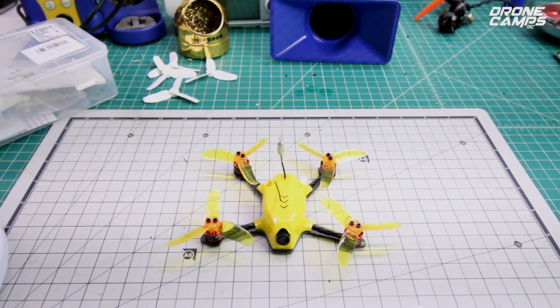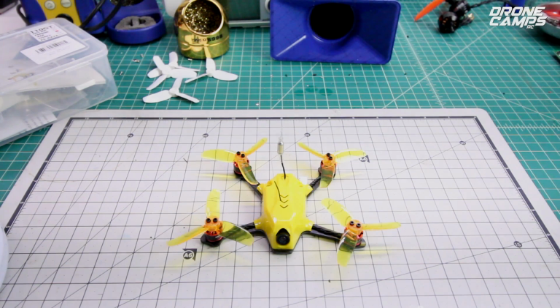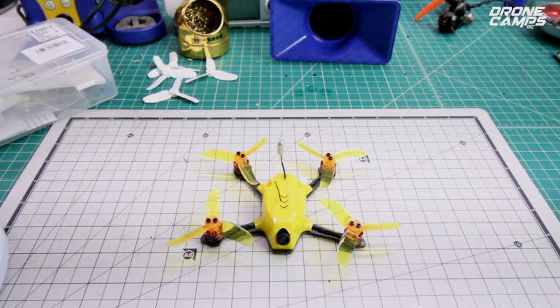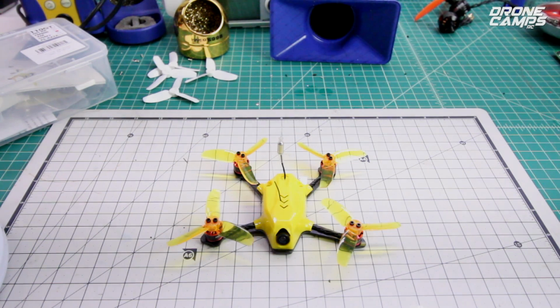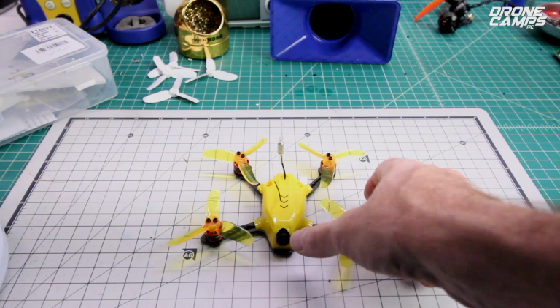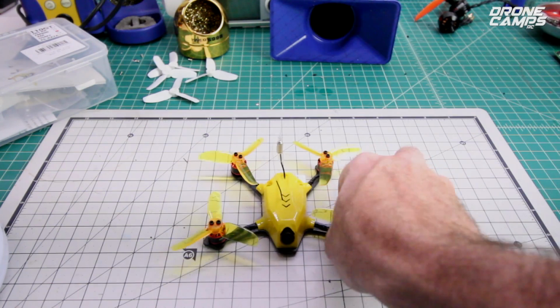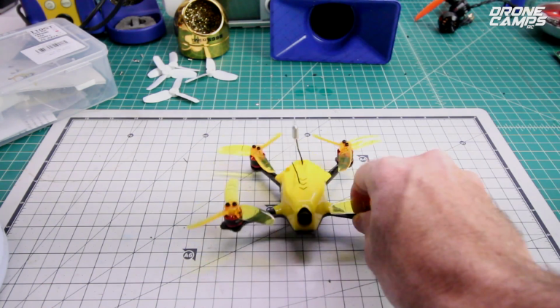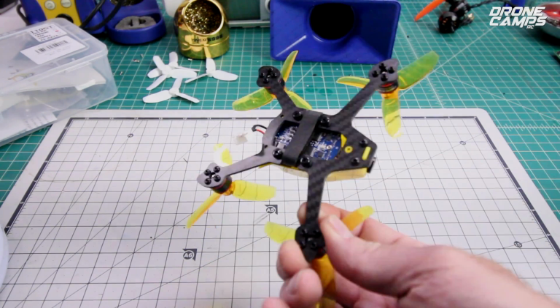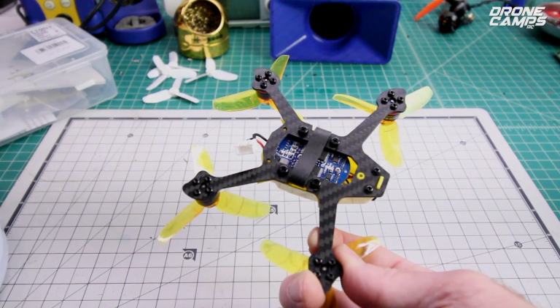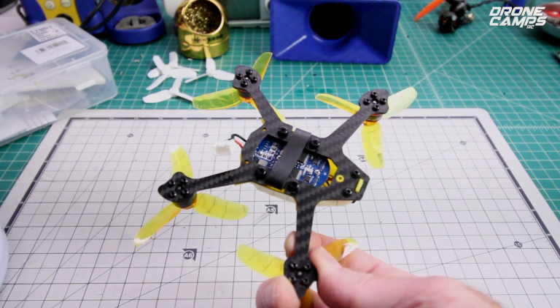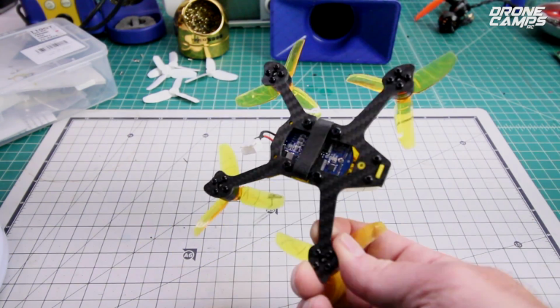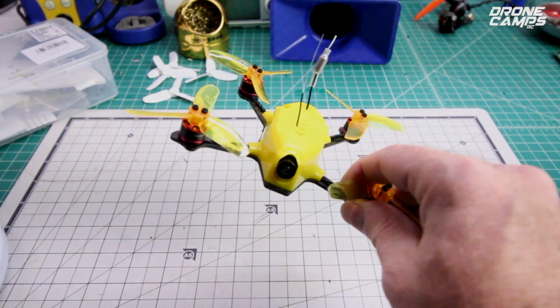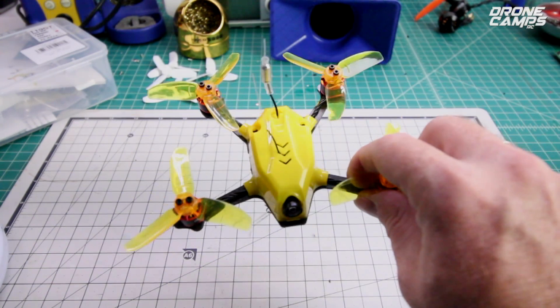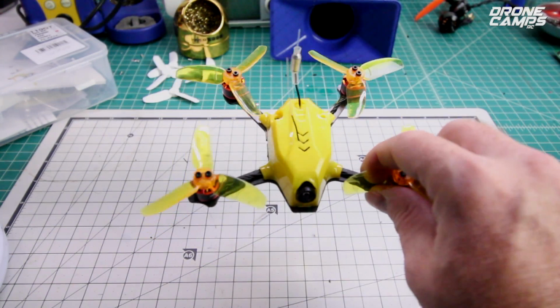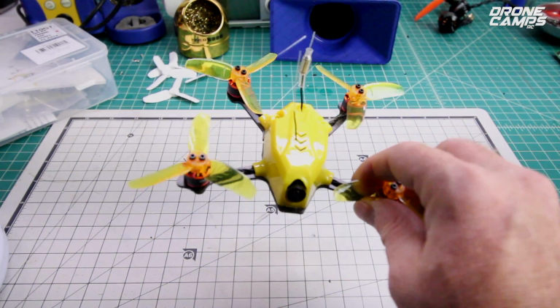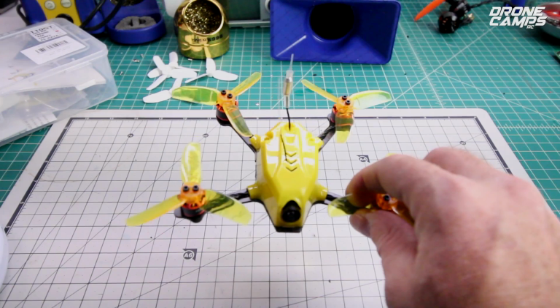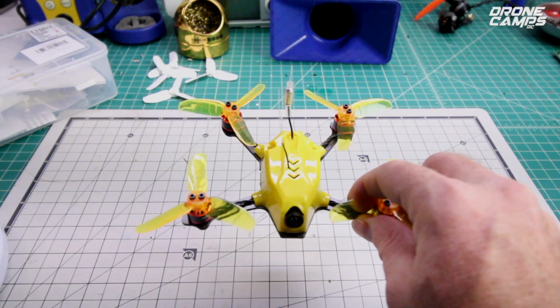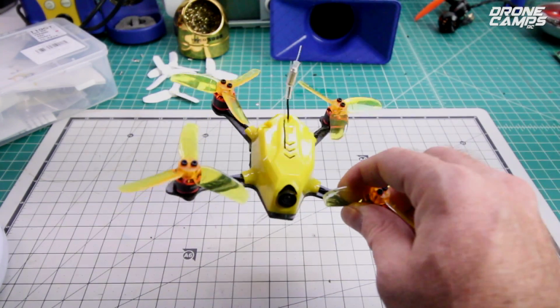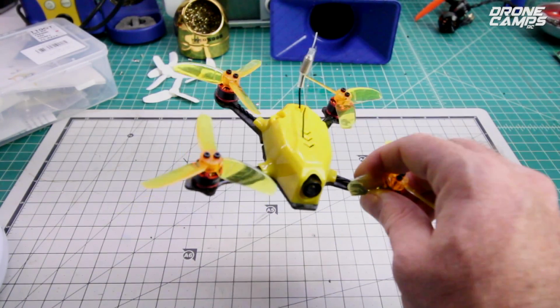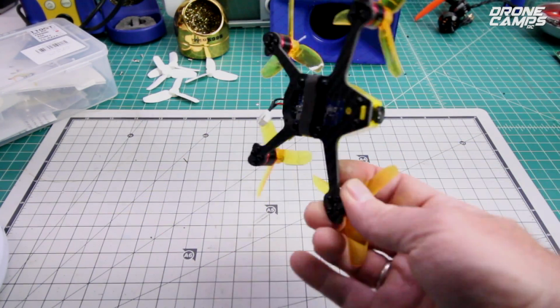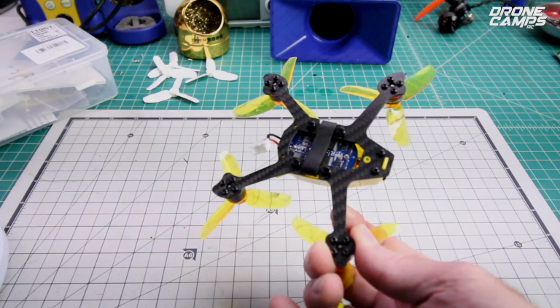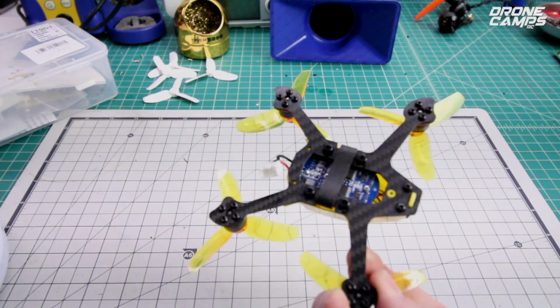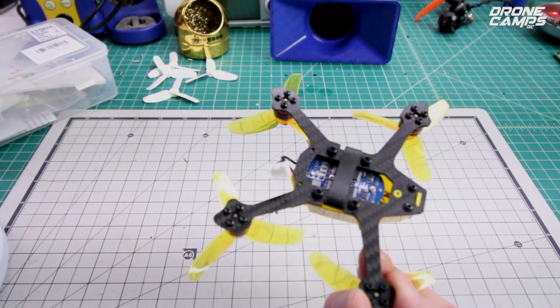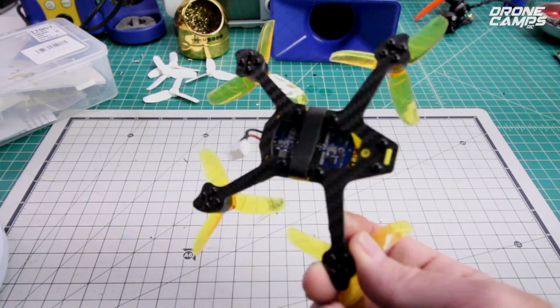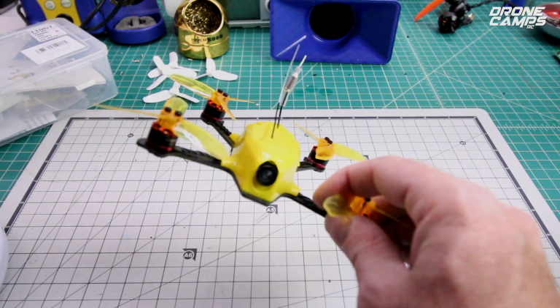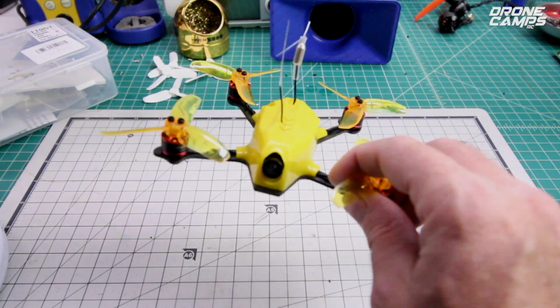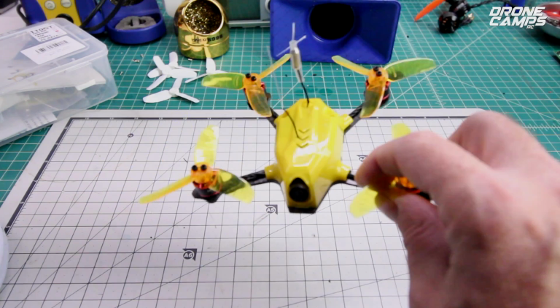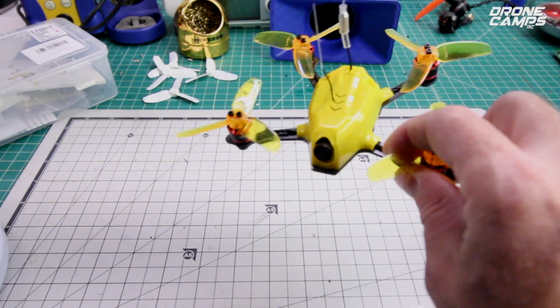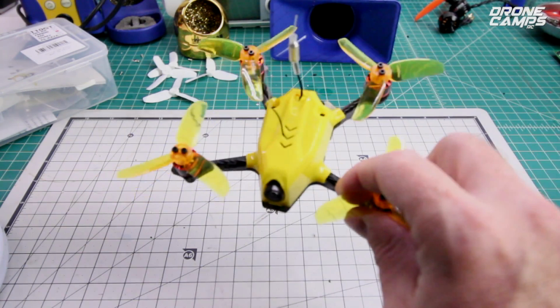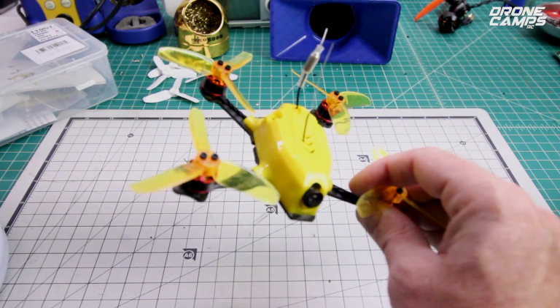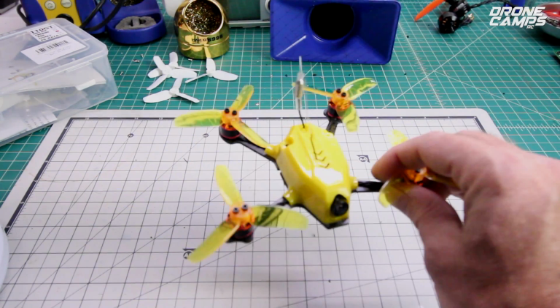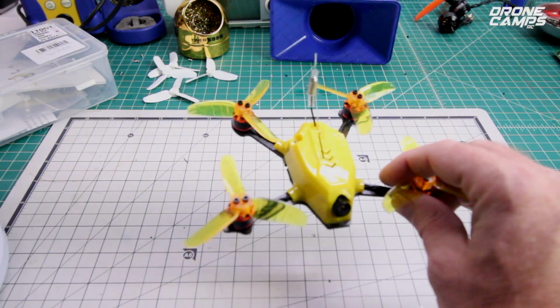It has a little tiny 4-in-1 ESC on here, and it's 10 amp BLHeli. It is Oneshot 125, and it has a micro F3 on here. It's the 6DOF with Betaflight.